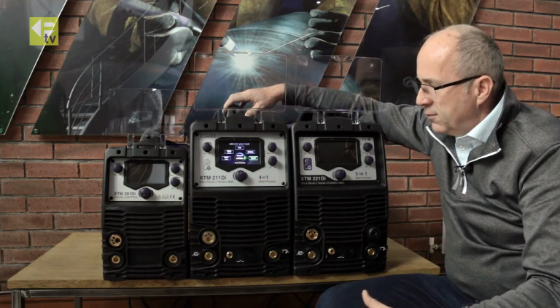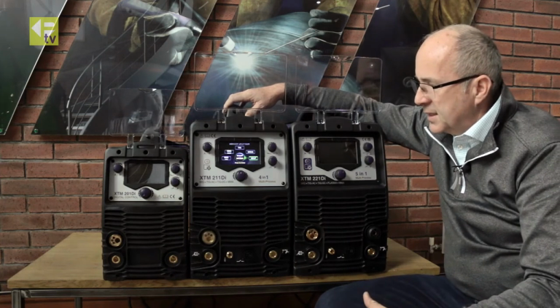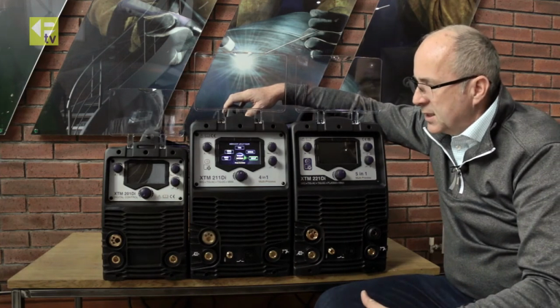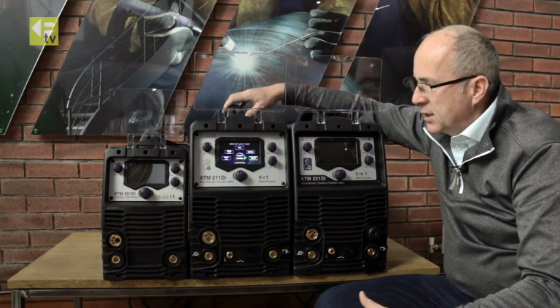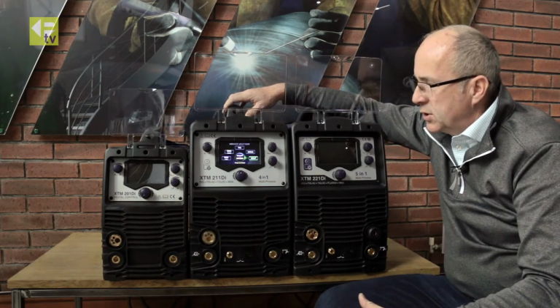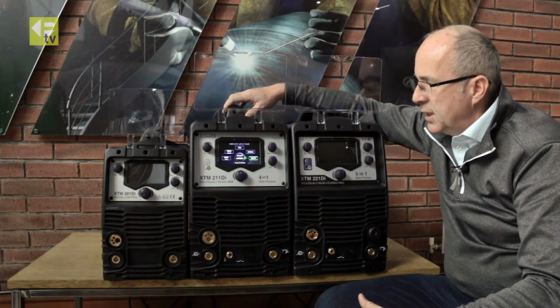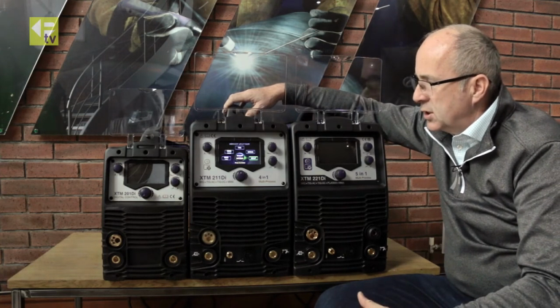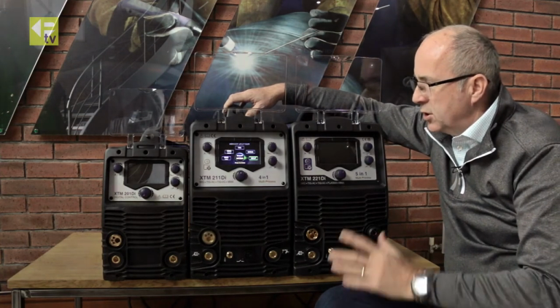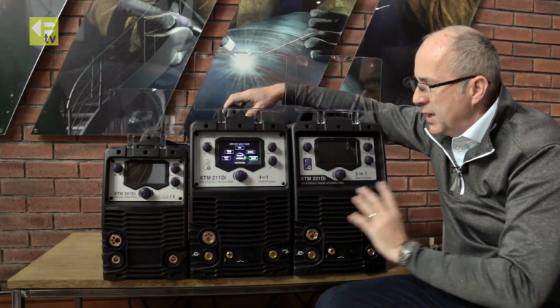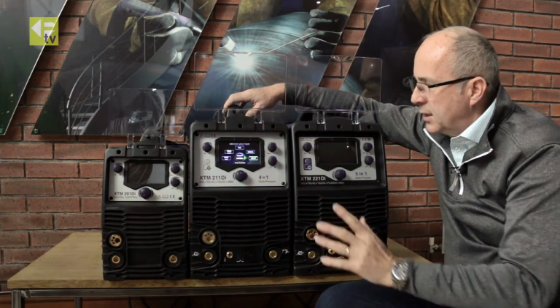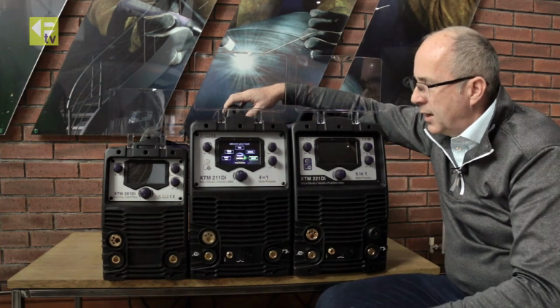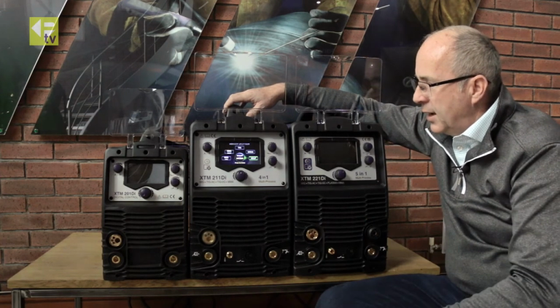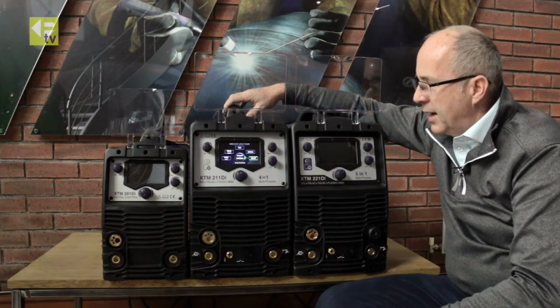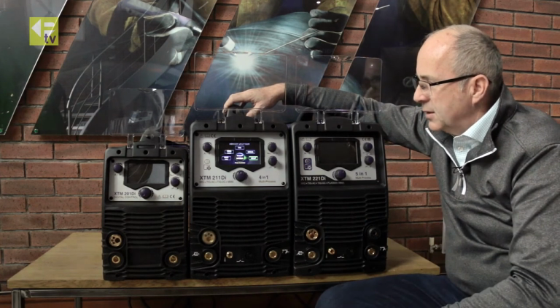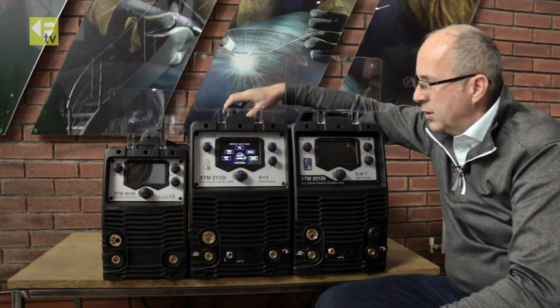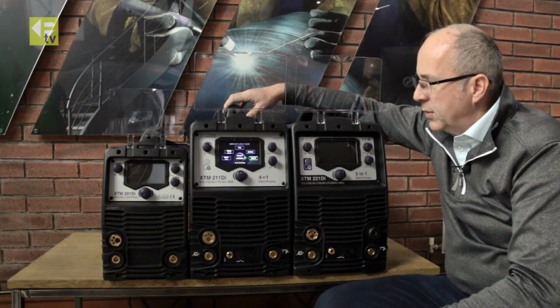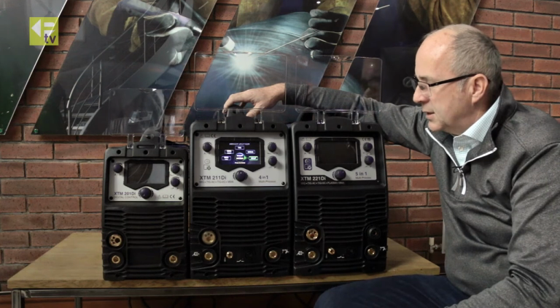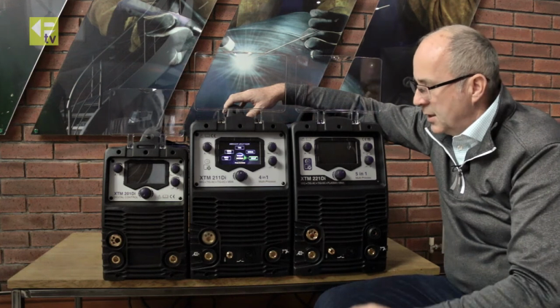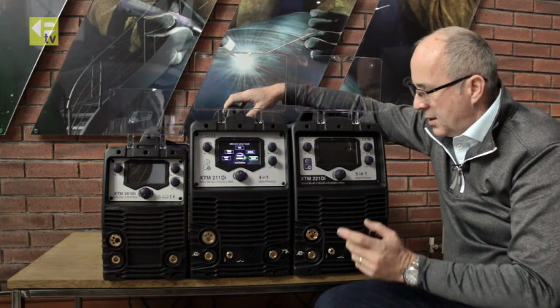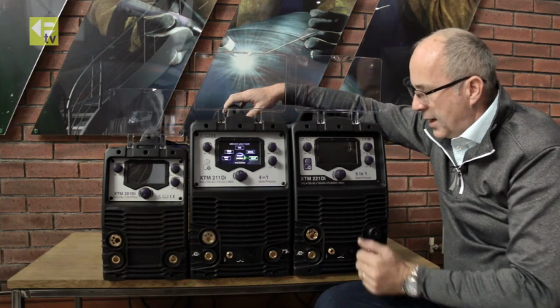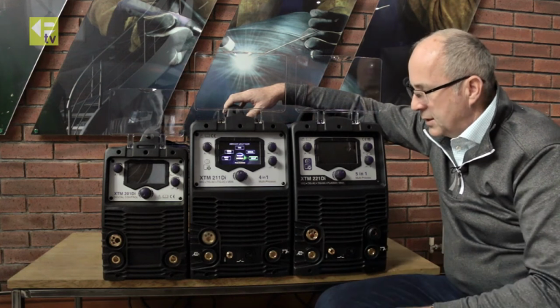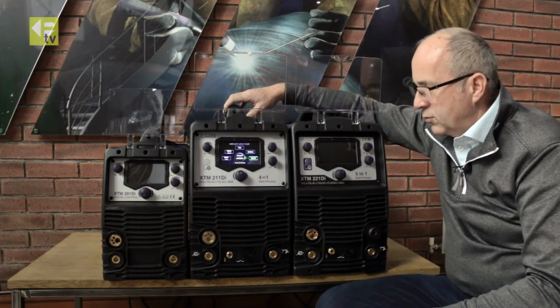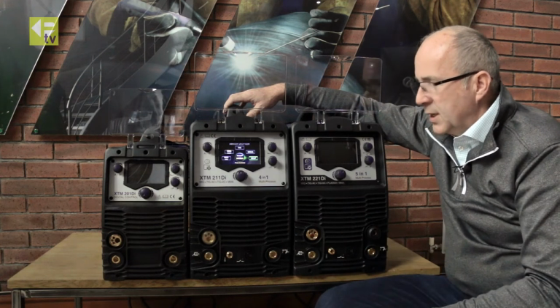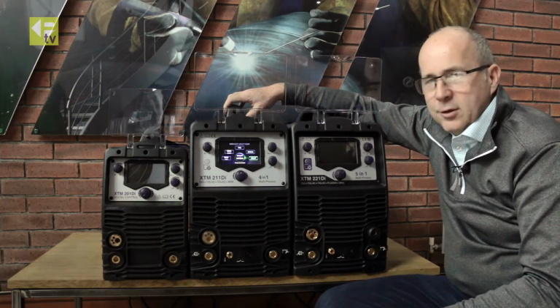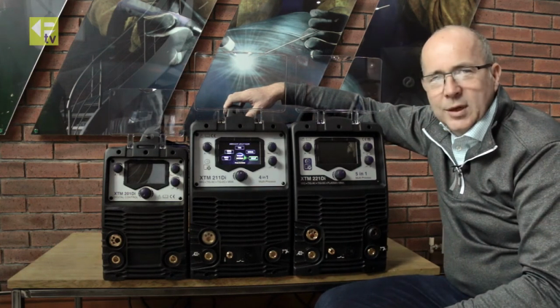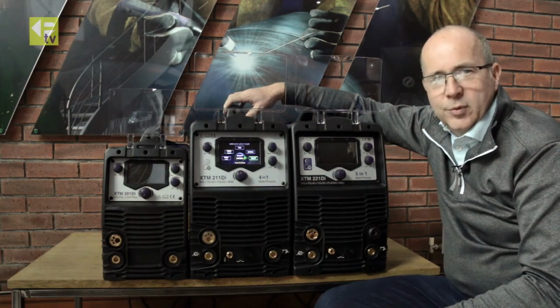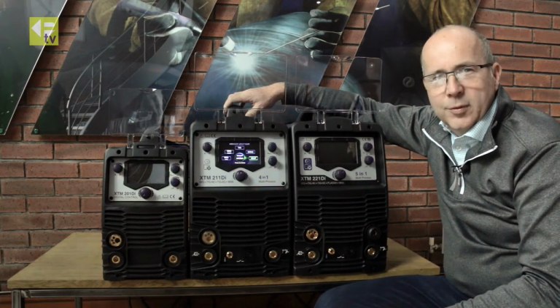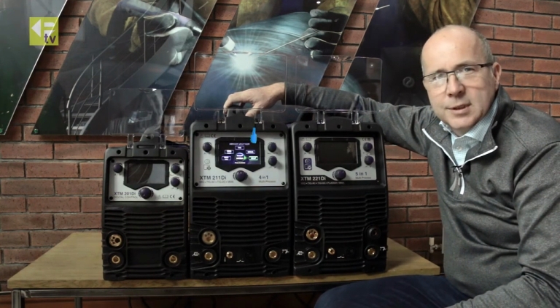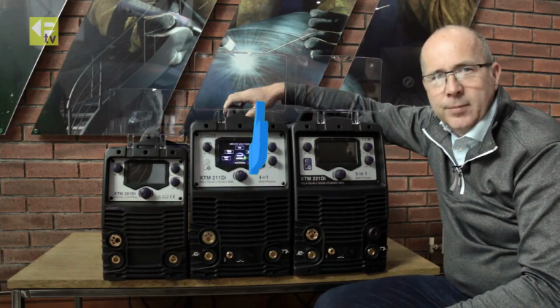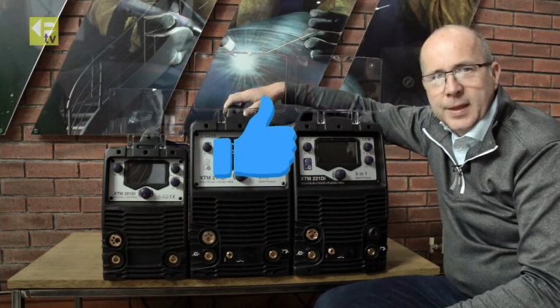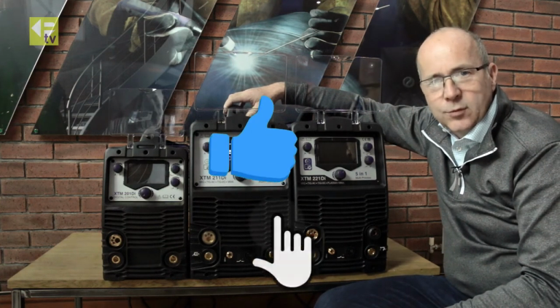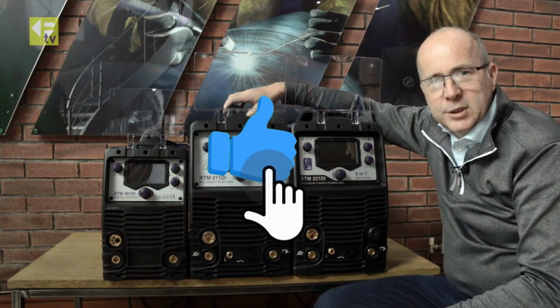It's a fantastic range of machines, unique out in the marketplace, and with really good welding performance. Thanks for watching.